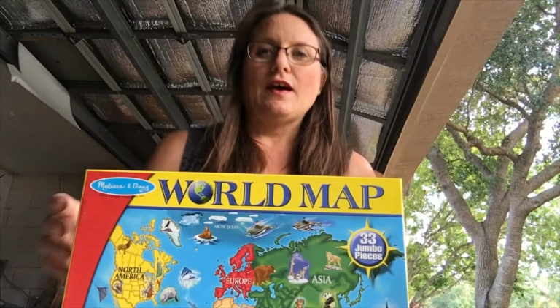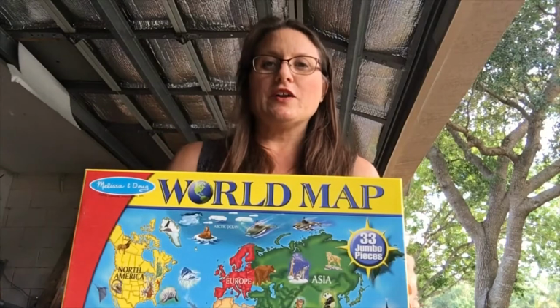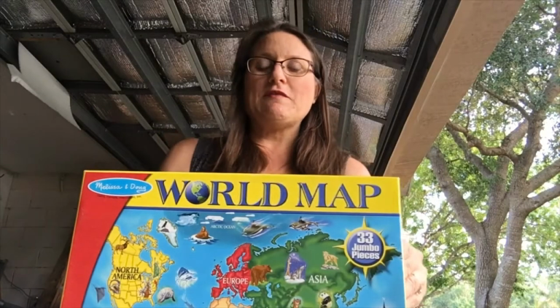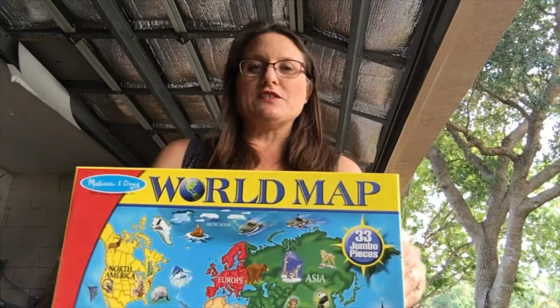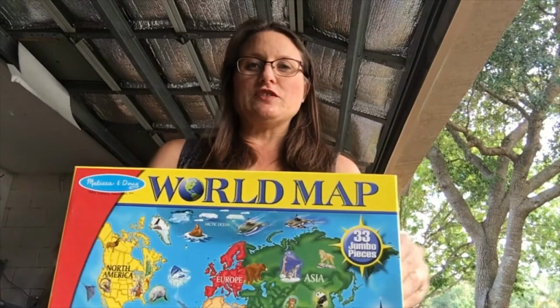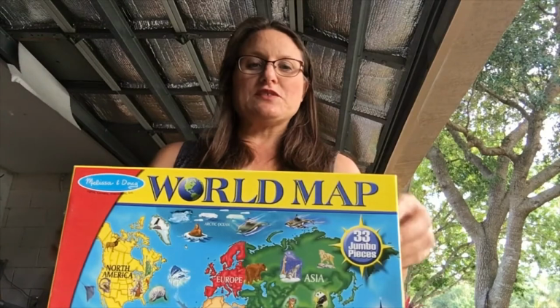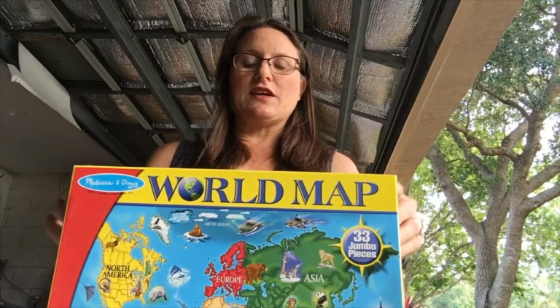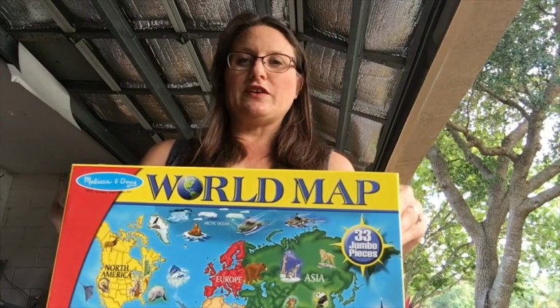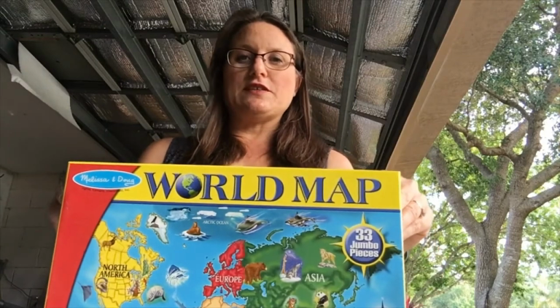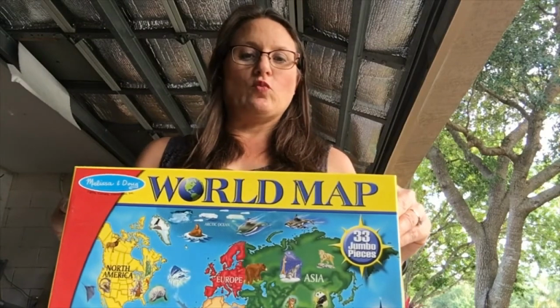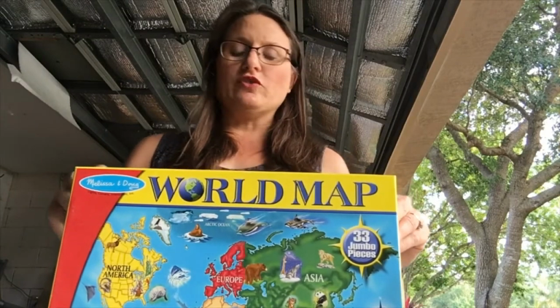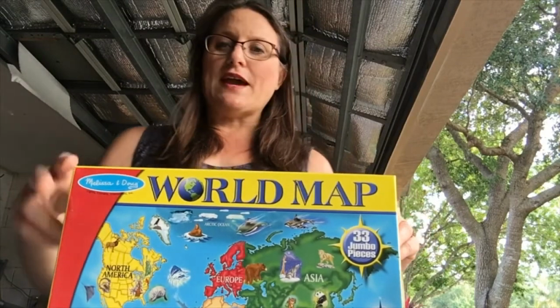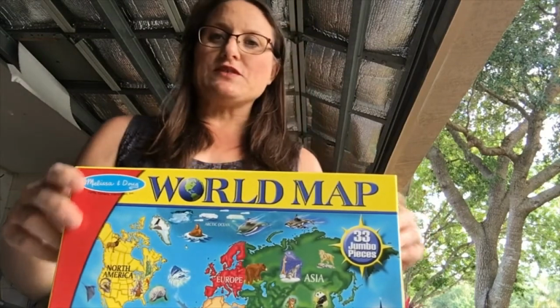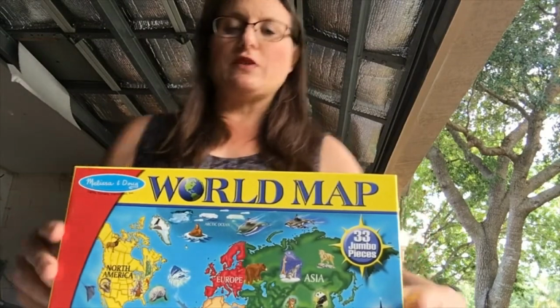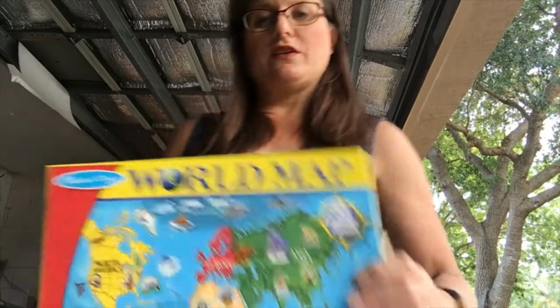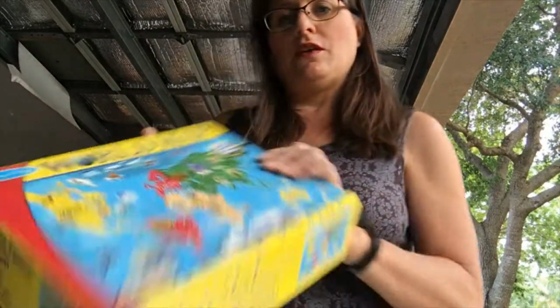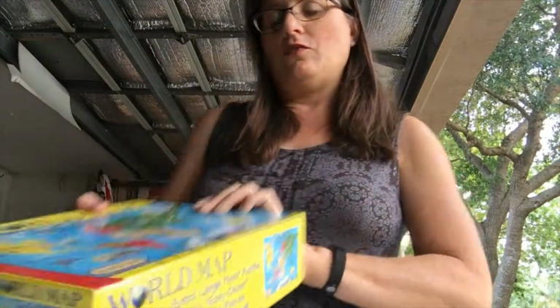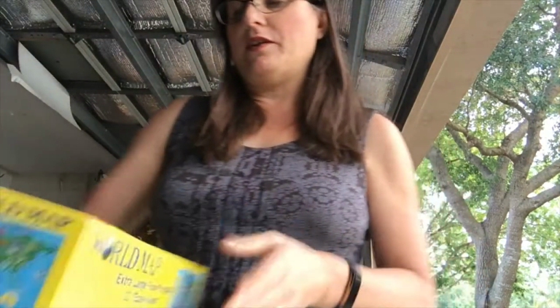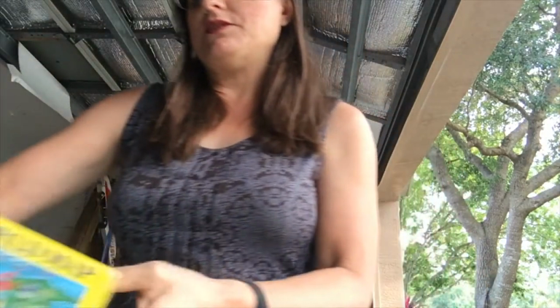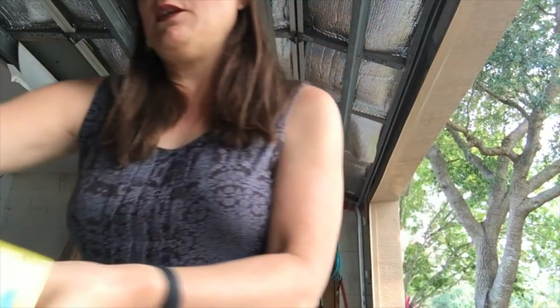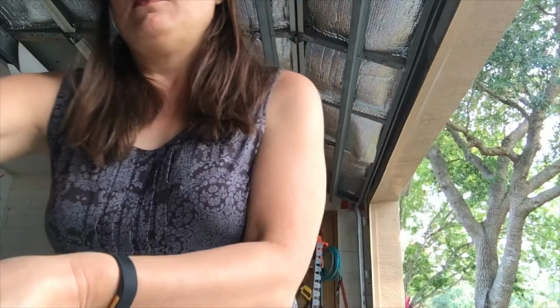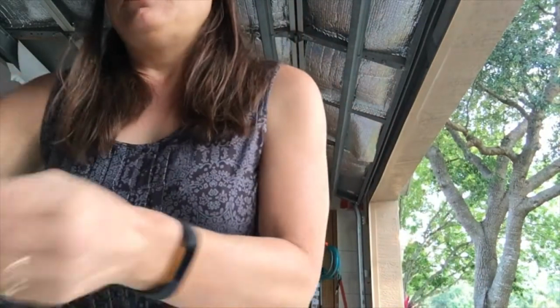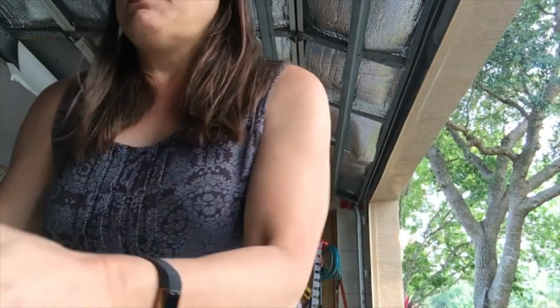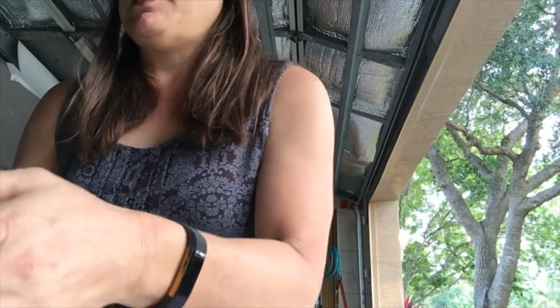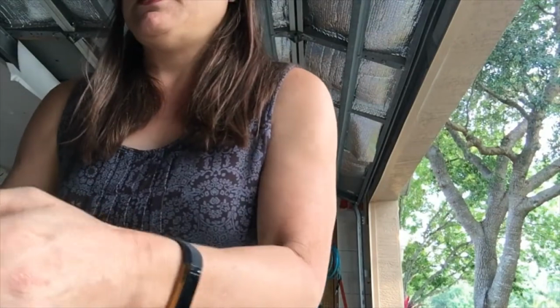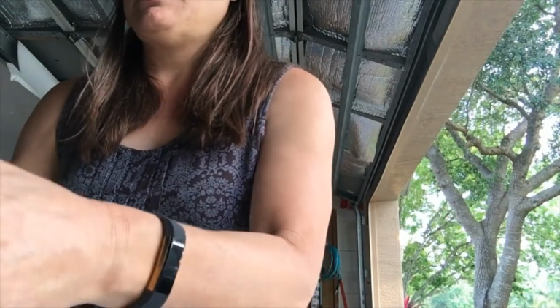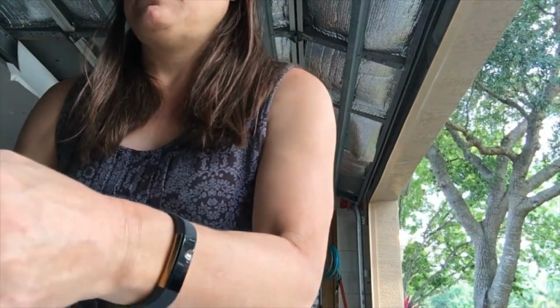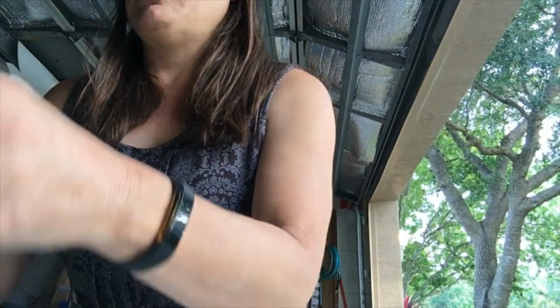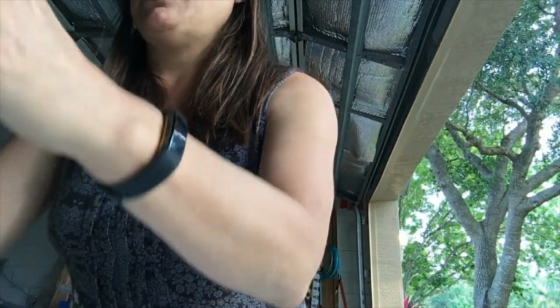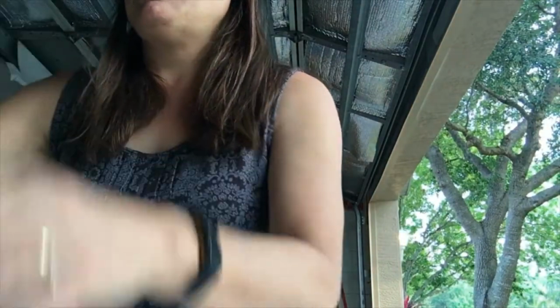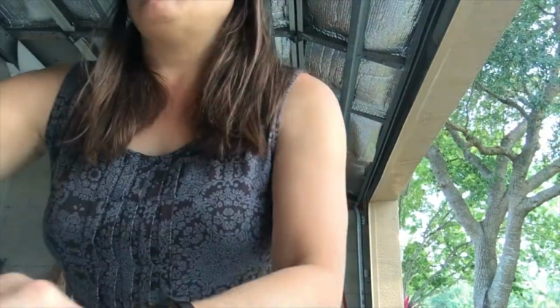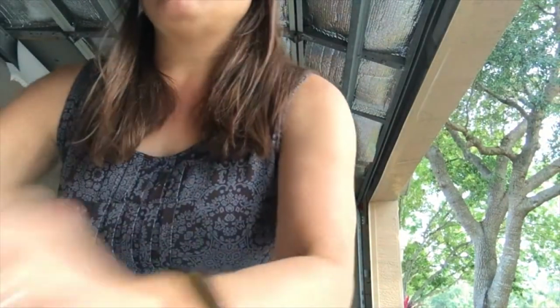I thought it would be fun to do this puzzle together. It is of the world map, so I thought we could open it up and see some of the places that we're talking about in the world.